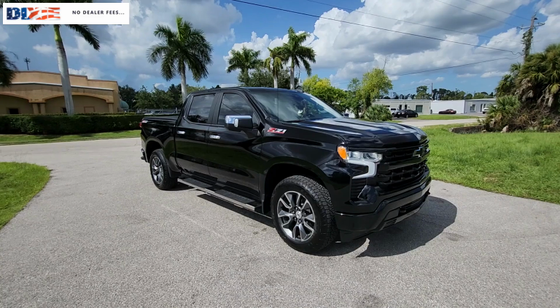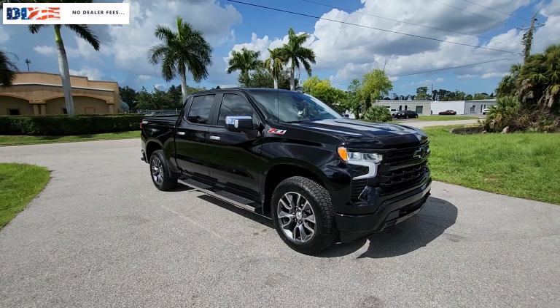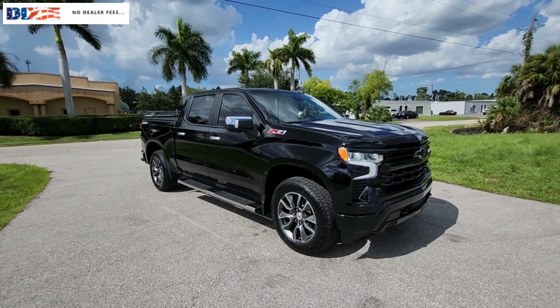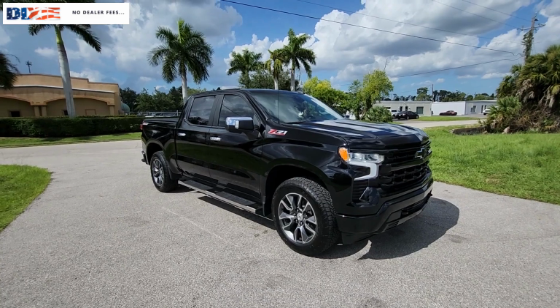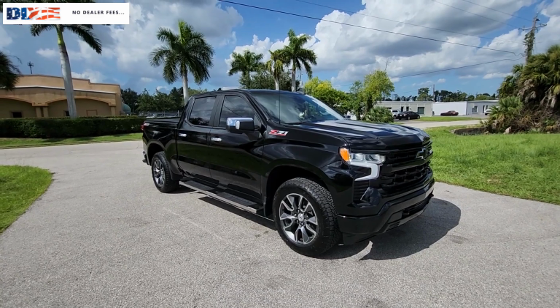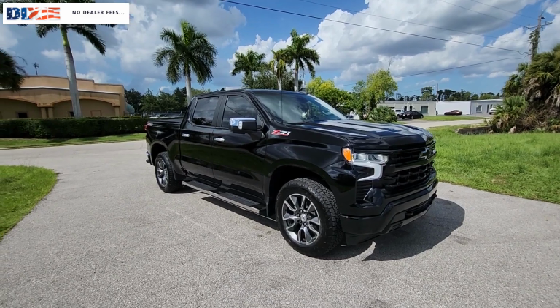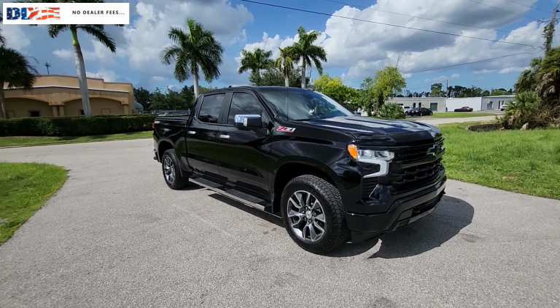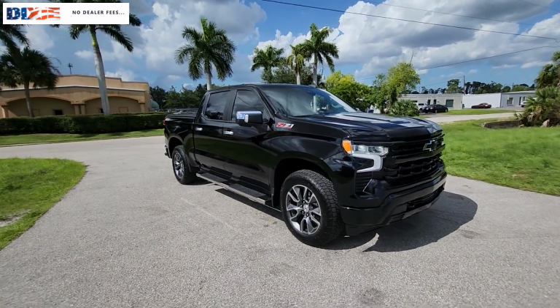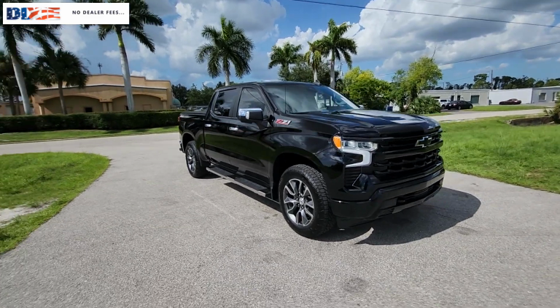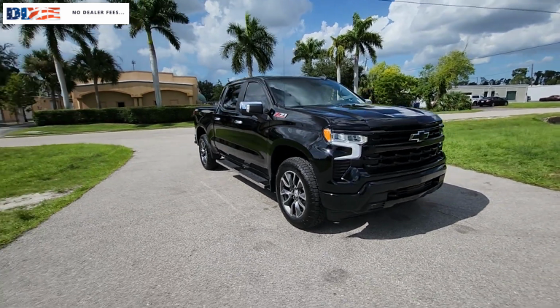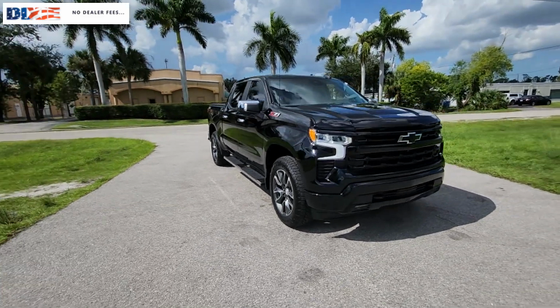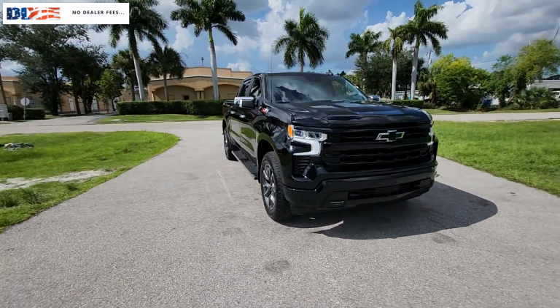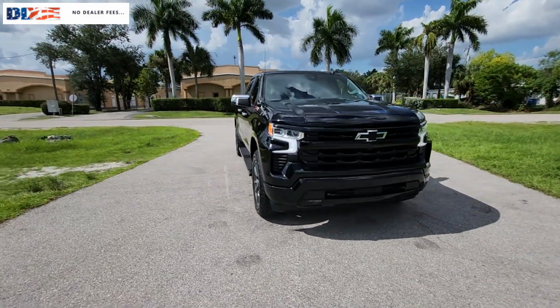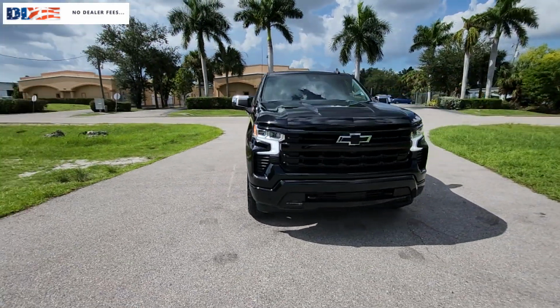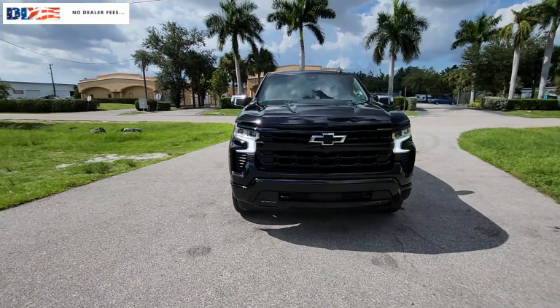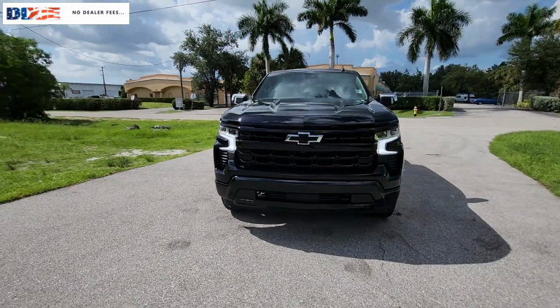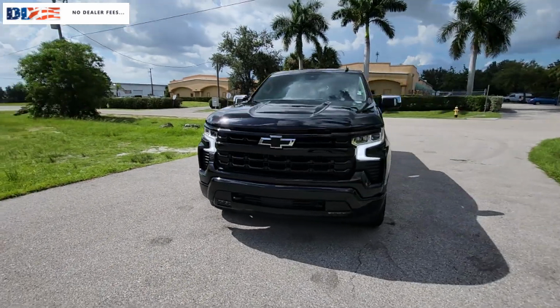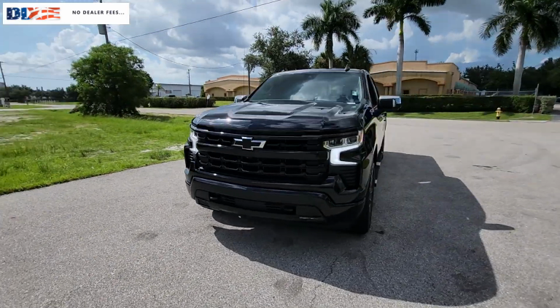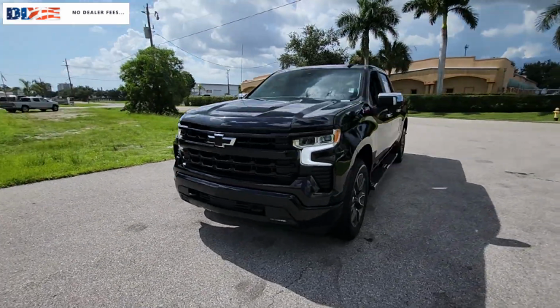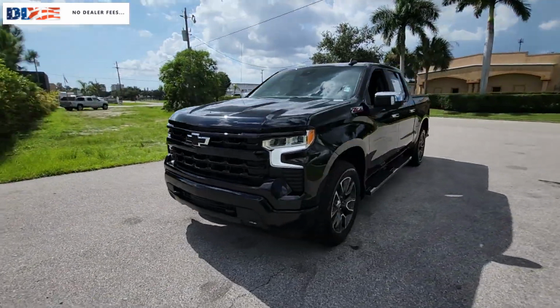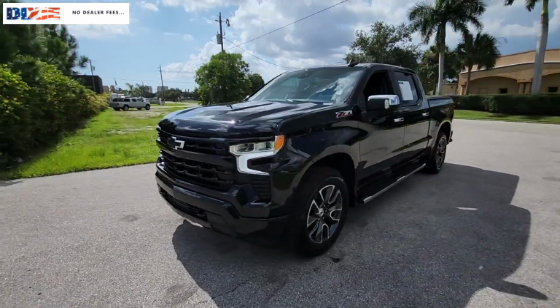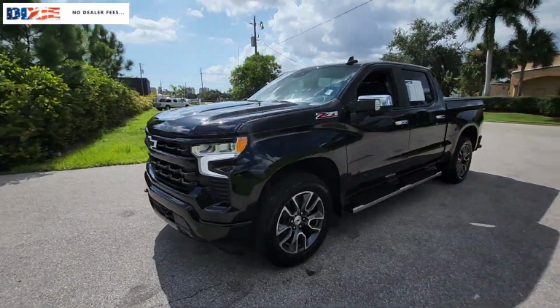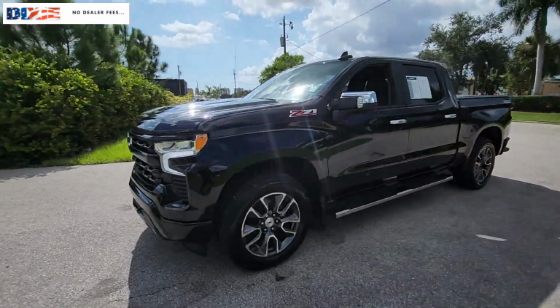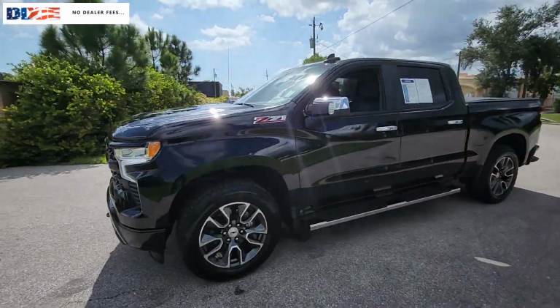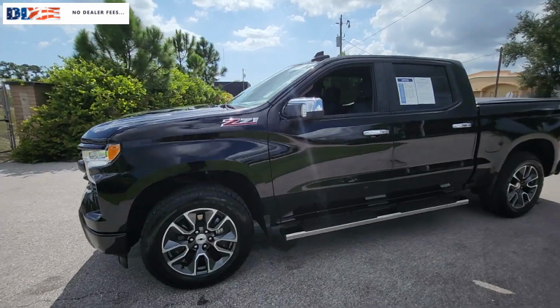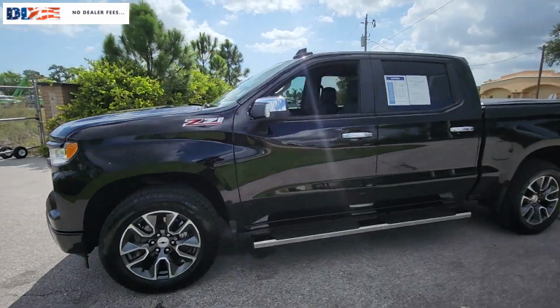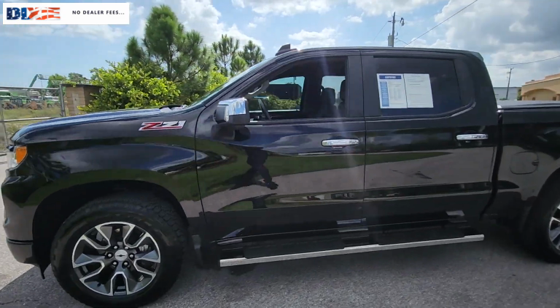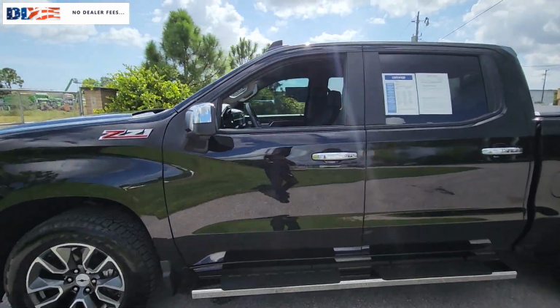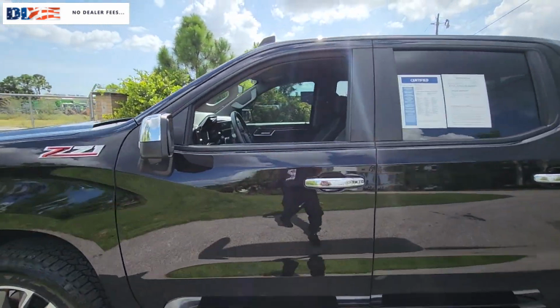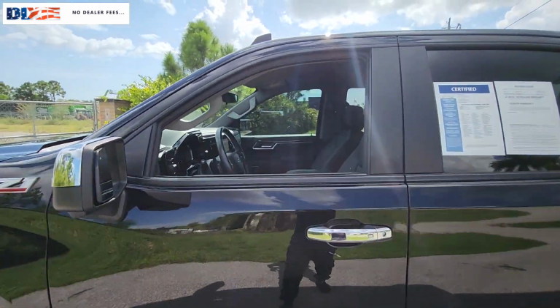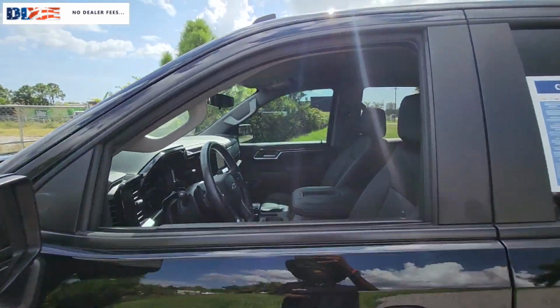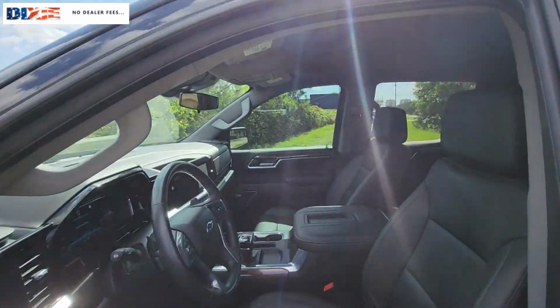Get into a car with value. 2022 Chevrolet Silverado 1500. This vehicle is an outstanding buy with fewer than 20,000 miles on the odometer.